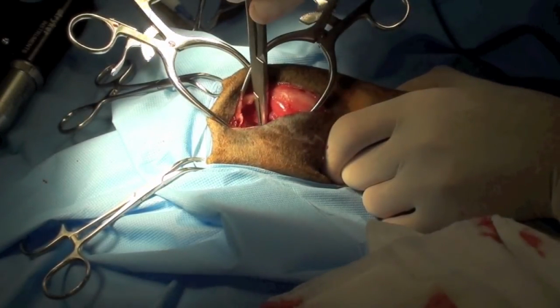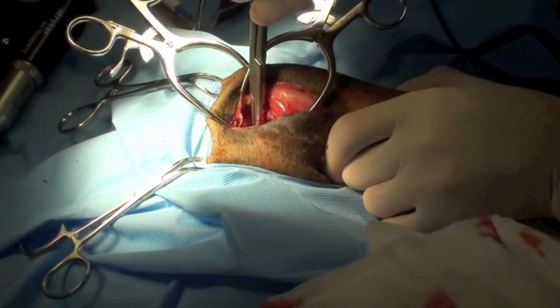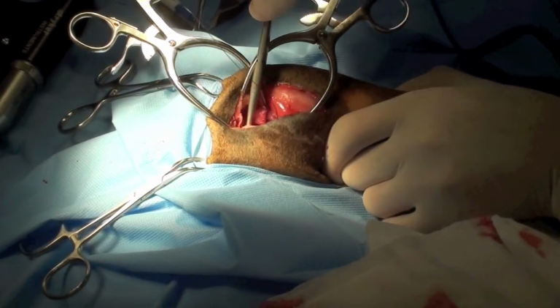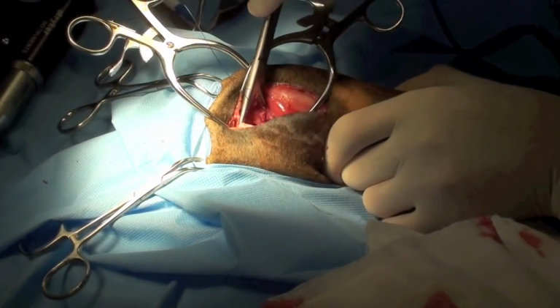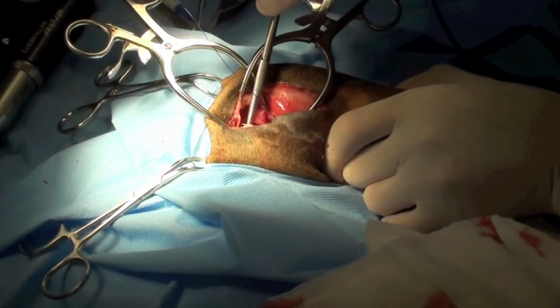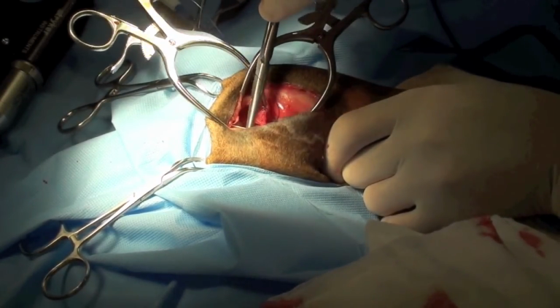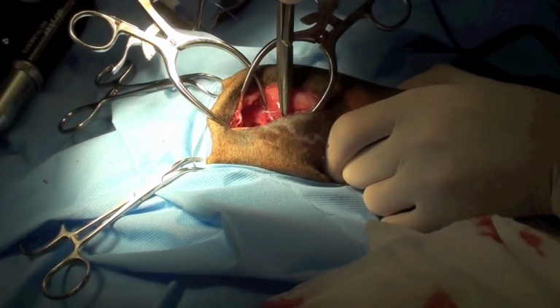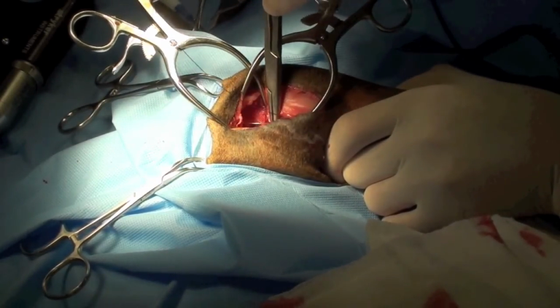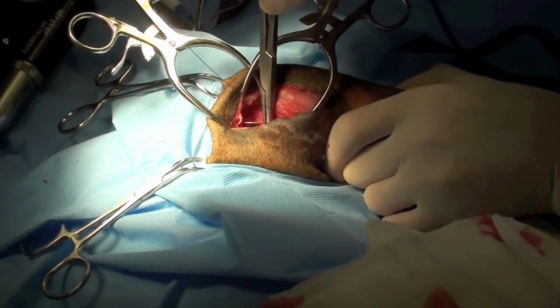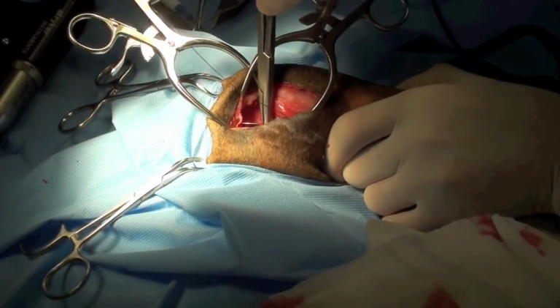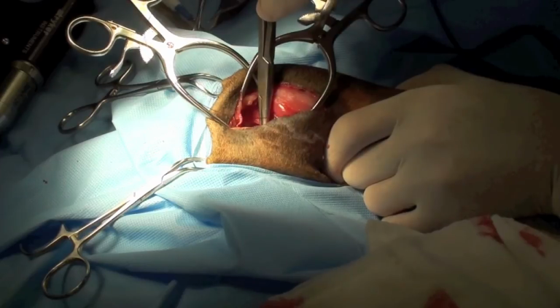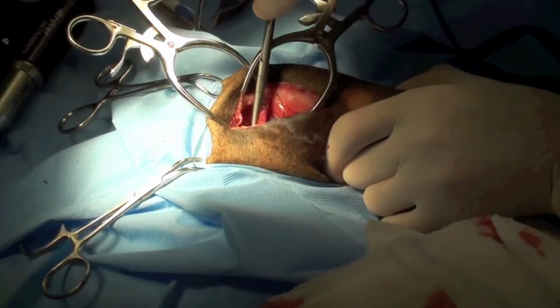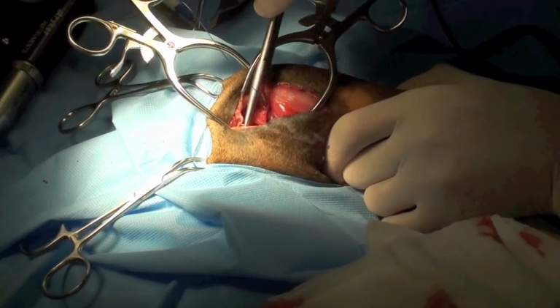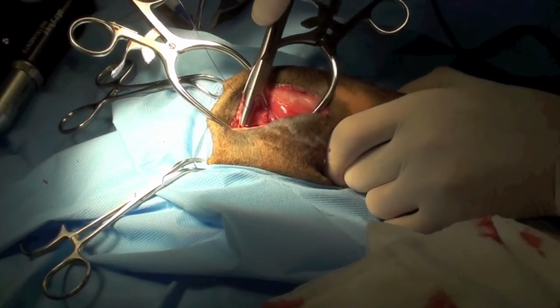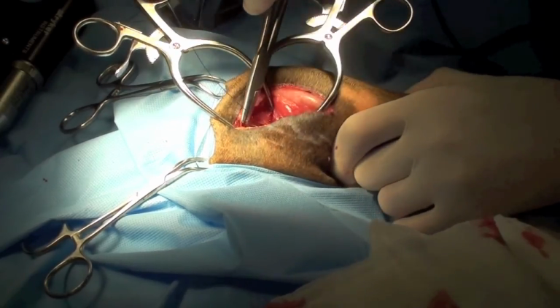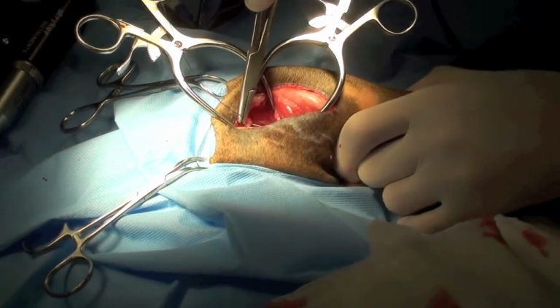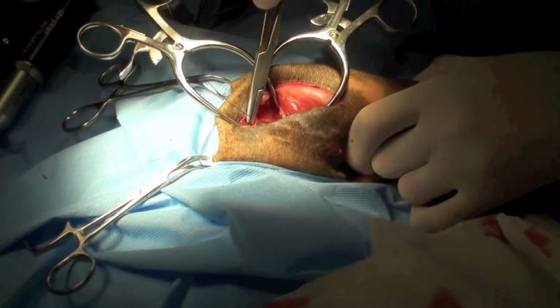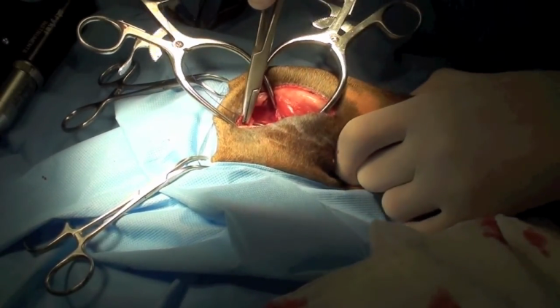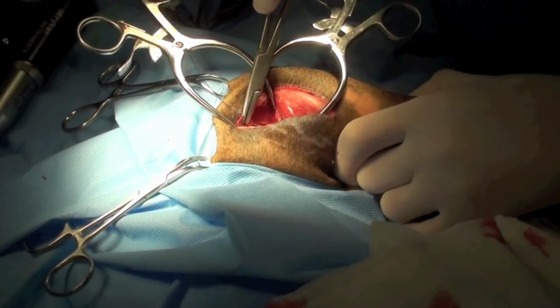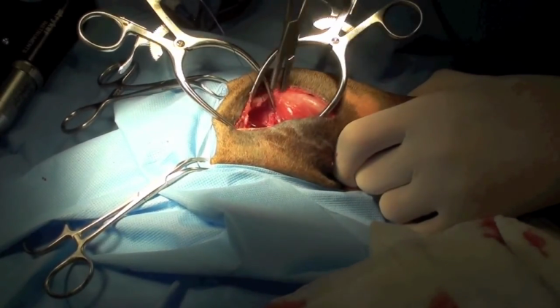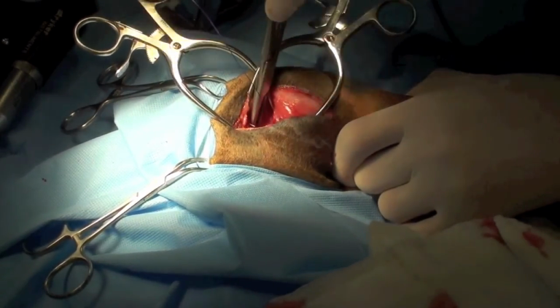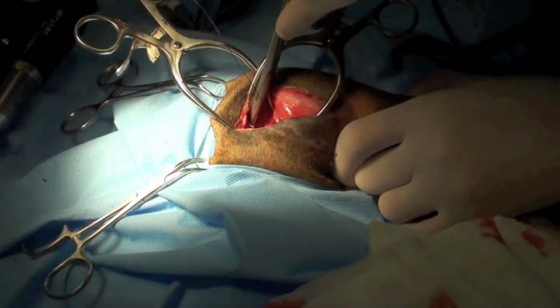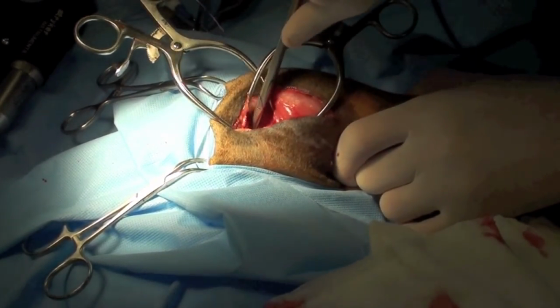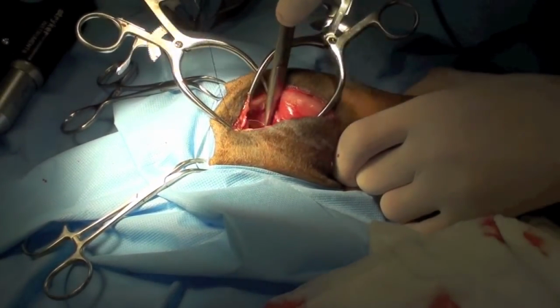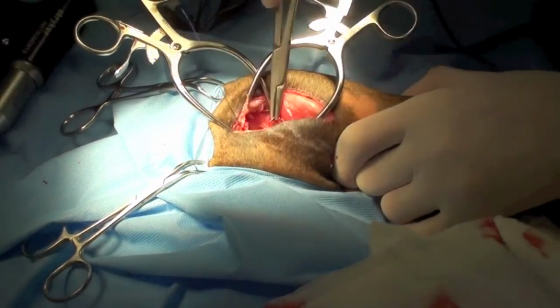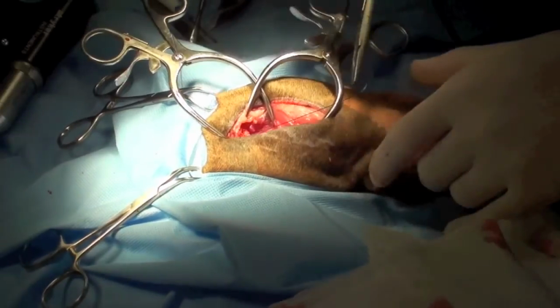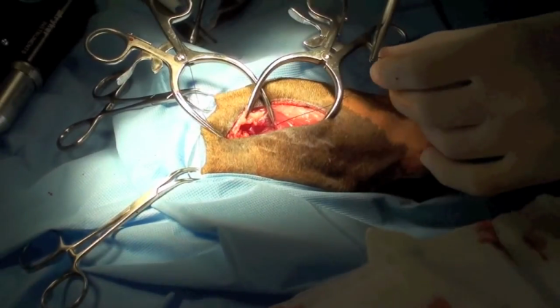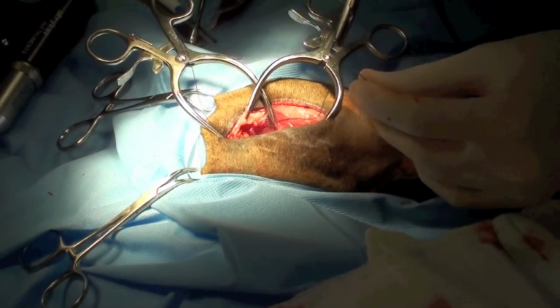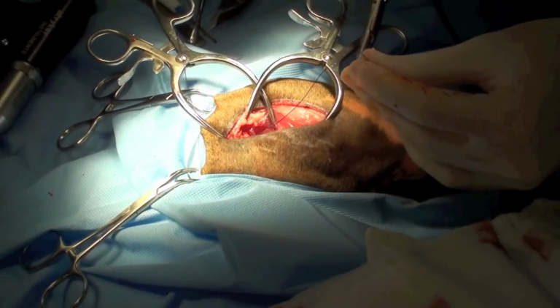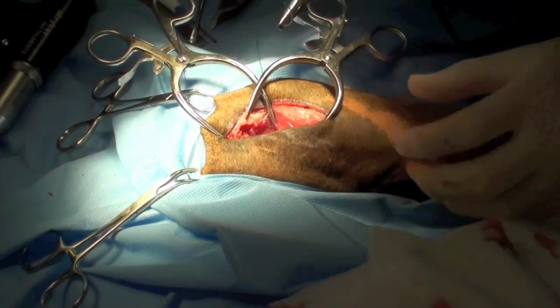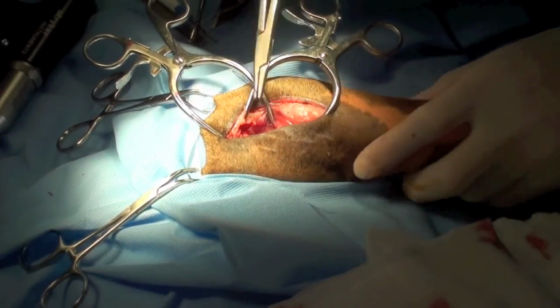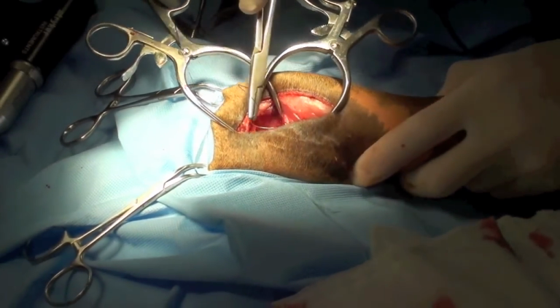Interrupted sutures are used to close the joint capsule. Ideally, the joint capsule should be closed over the acetabulum so there is no bone-on-bone contact between the femoral neck and the bone of the pelvis.